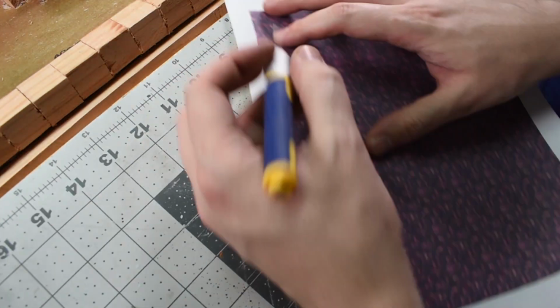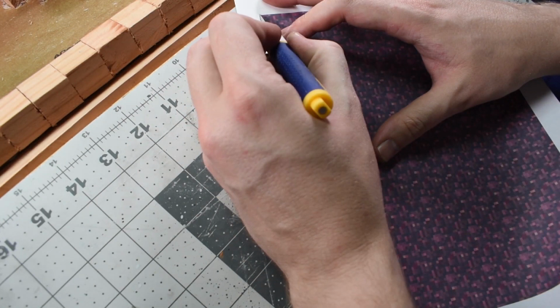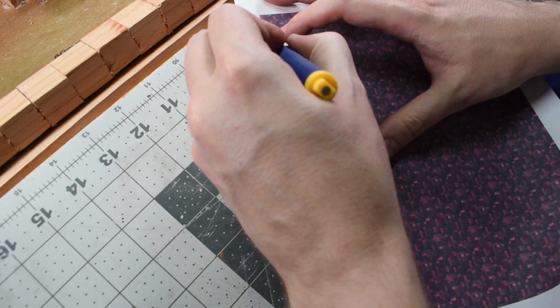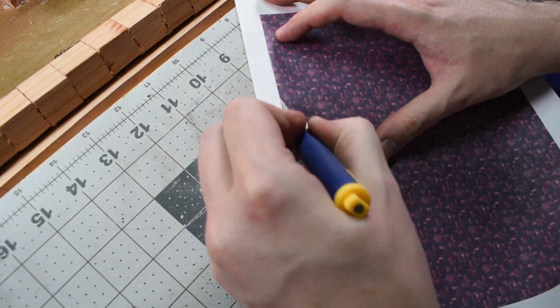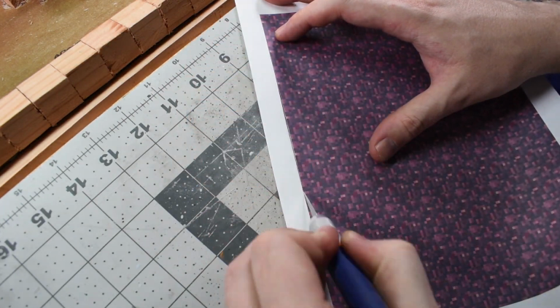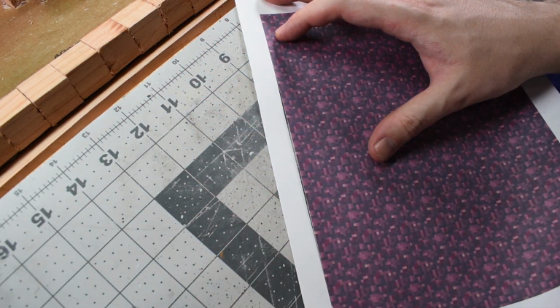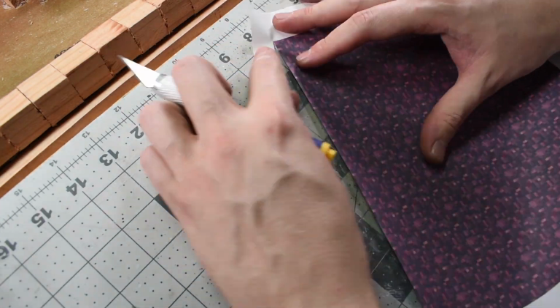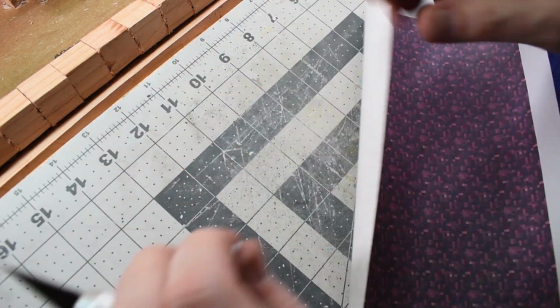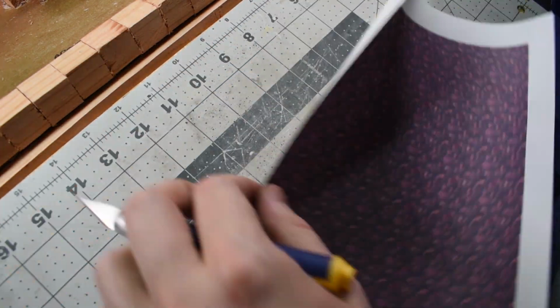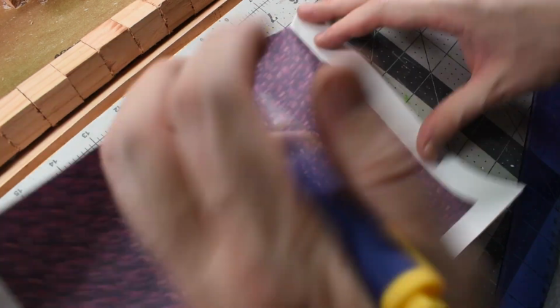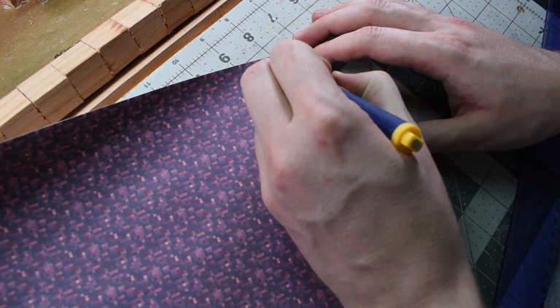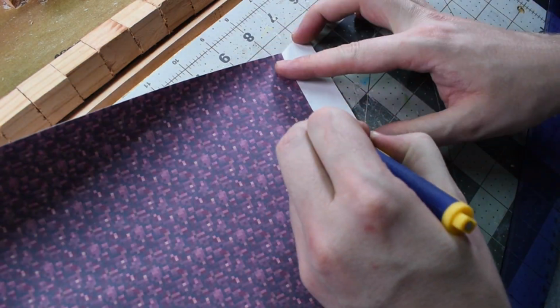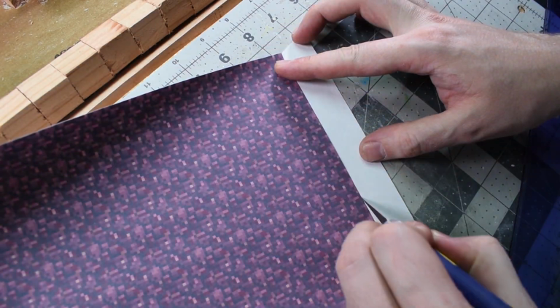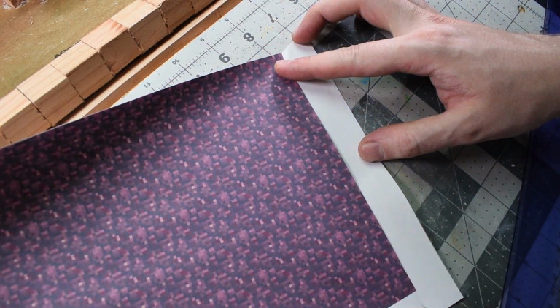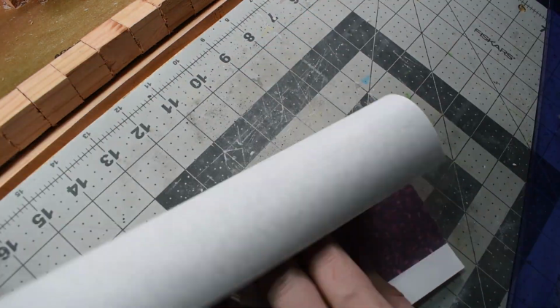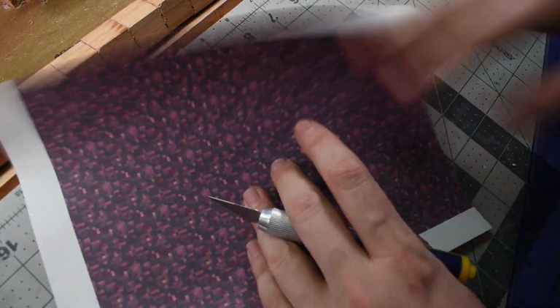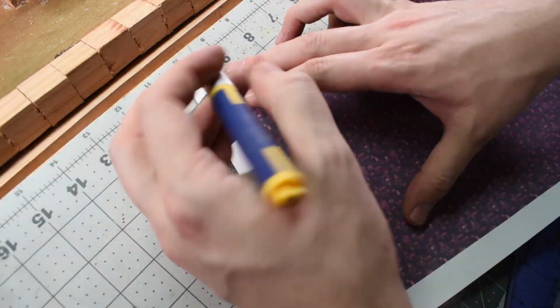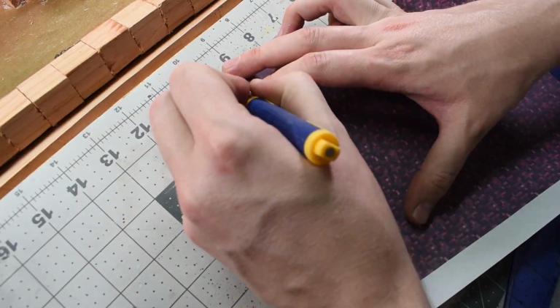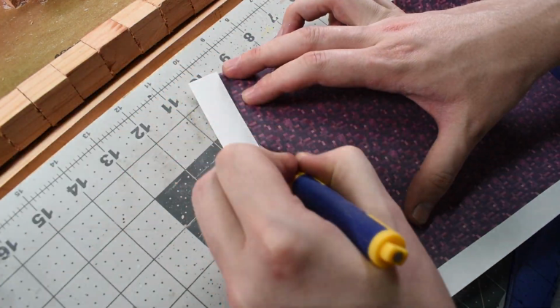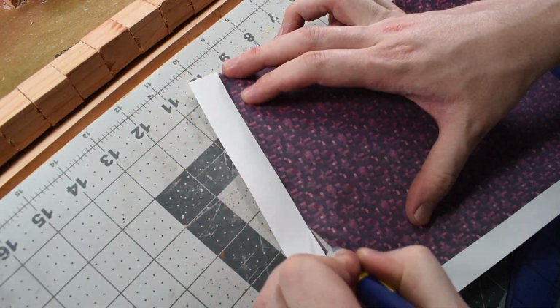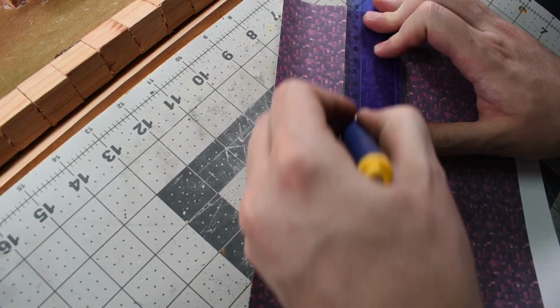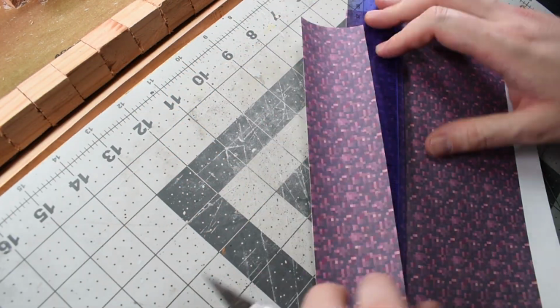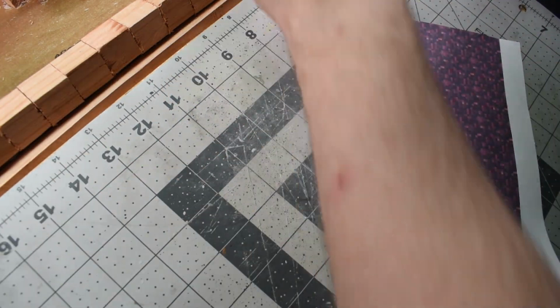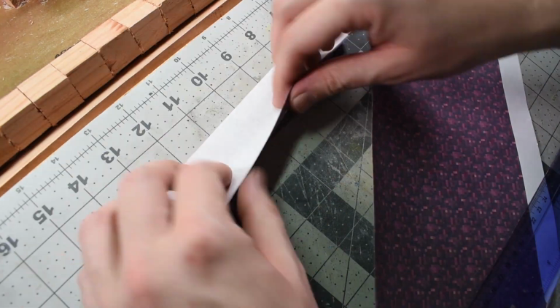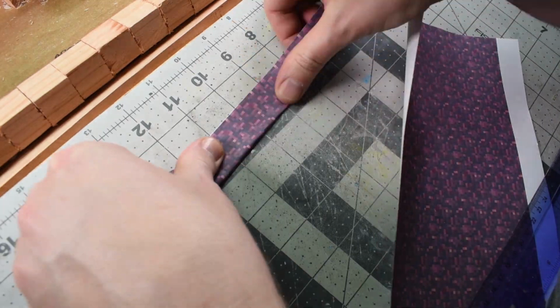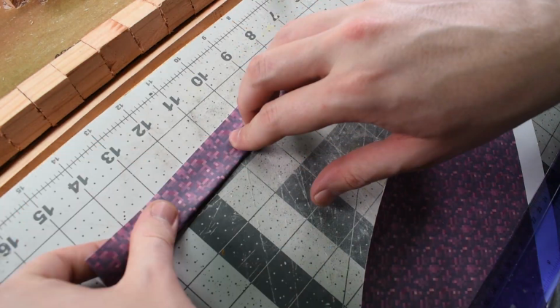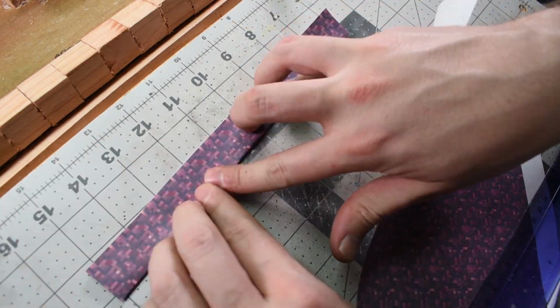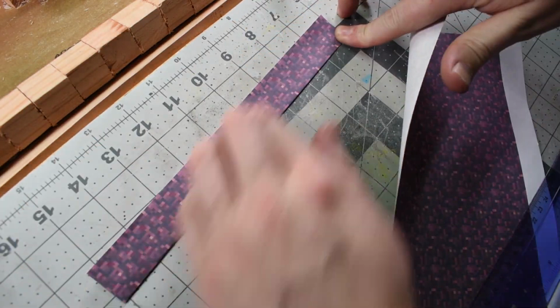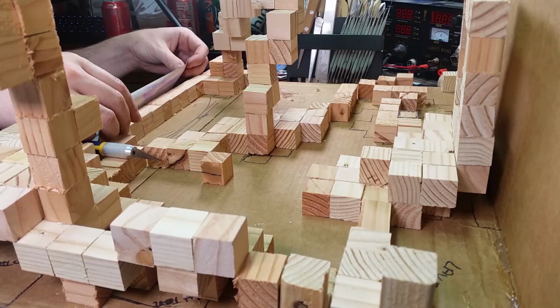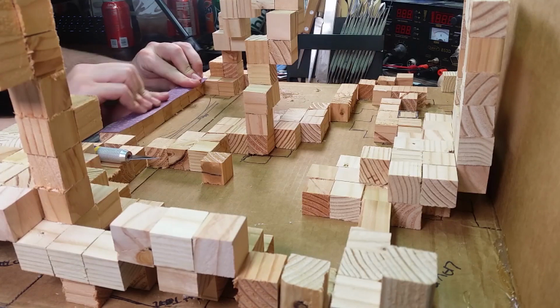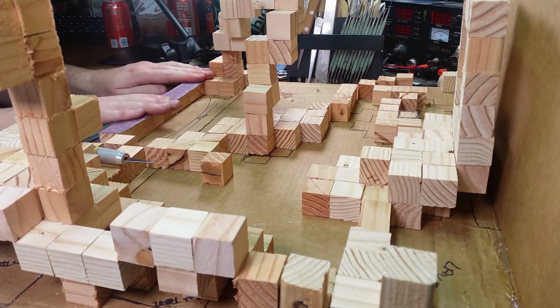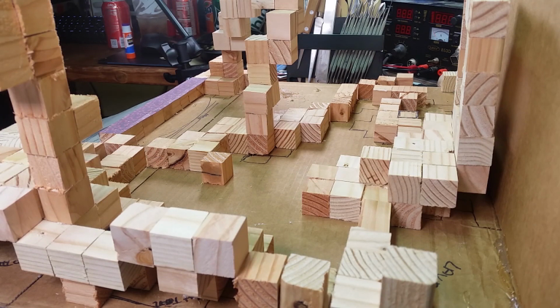So now after printing out about 20 sheets of the nether rack texture that I needed, I'm just going to cut it out and spend the next four hours gluing all this on as well. Time-lapse it!